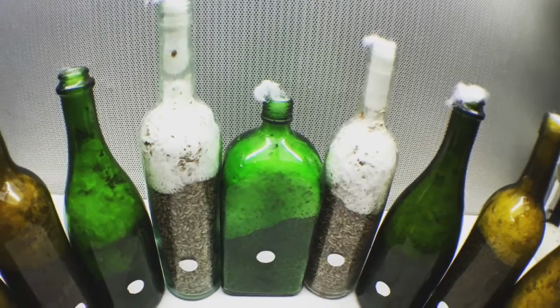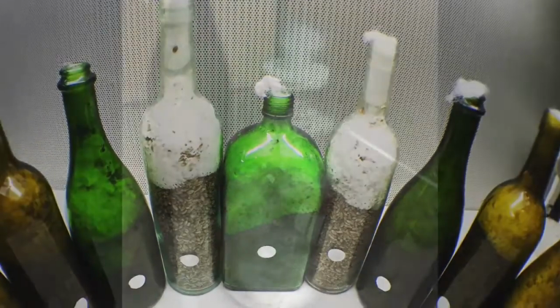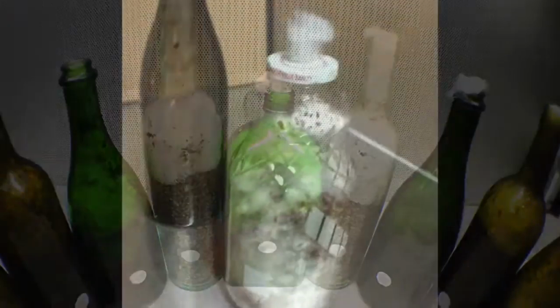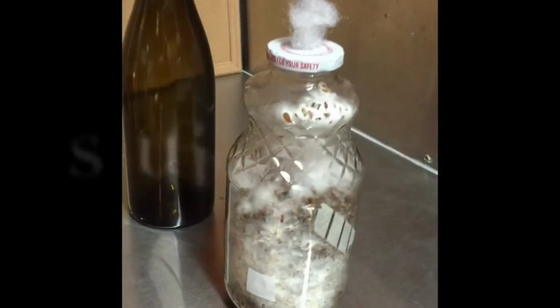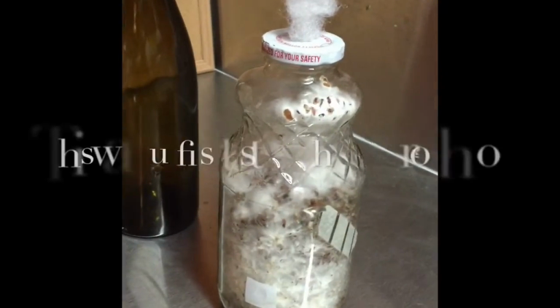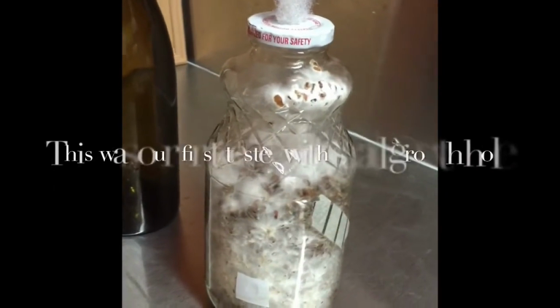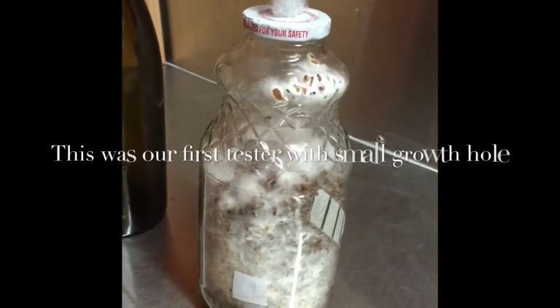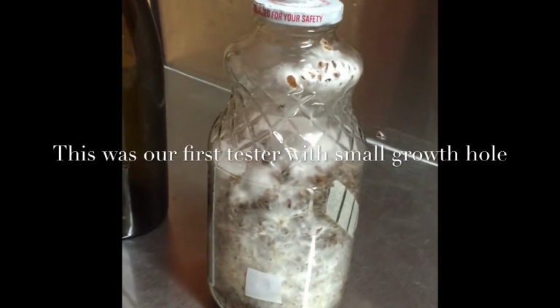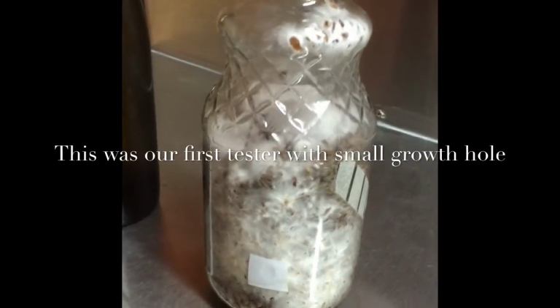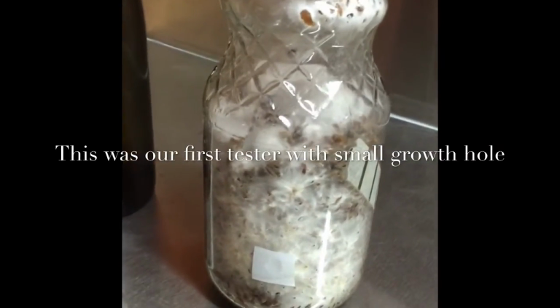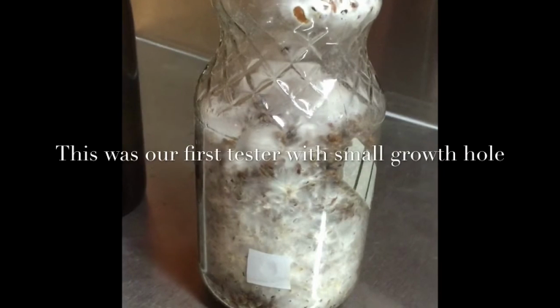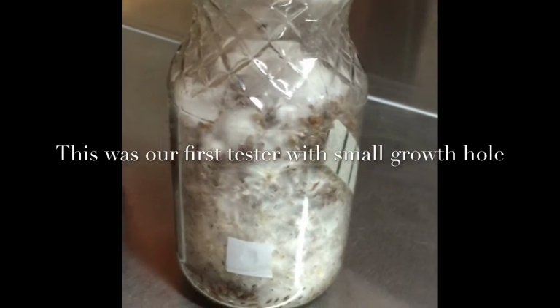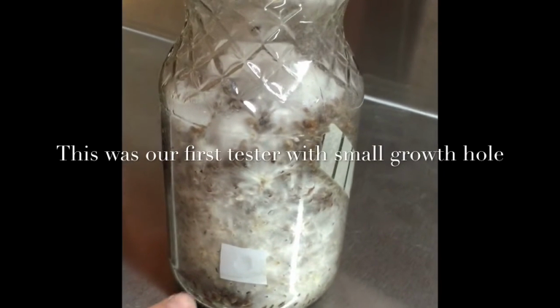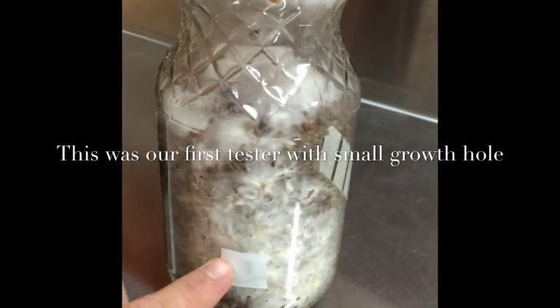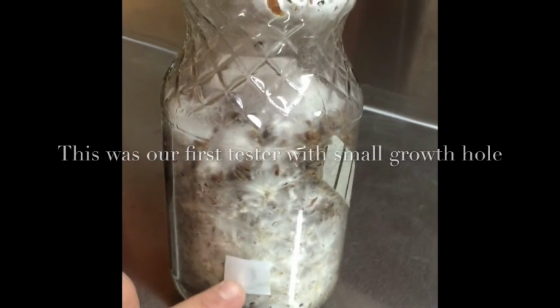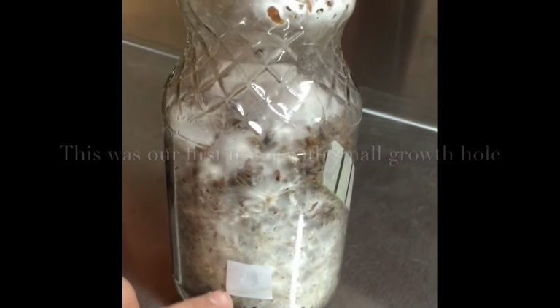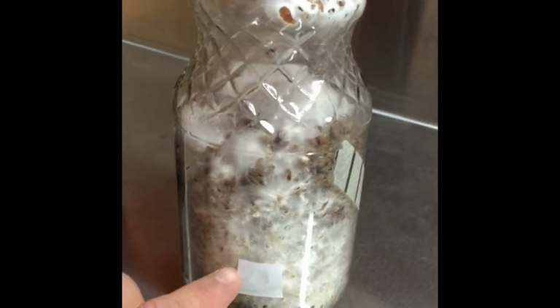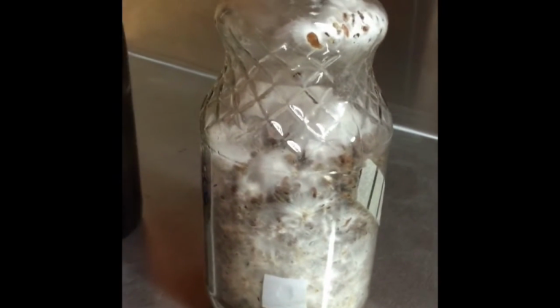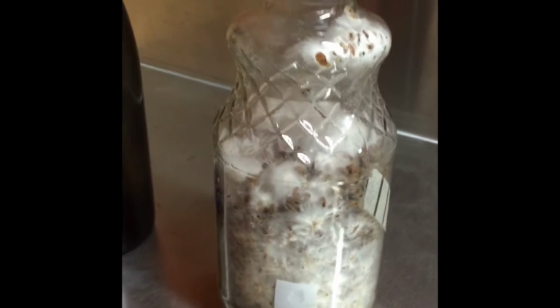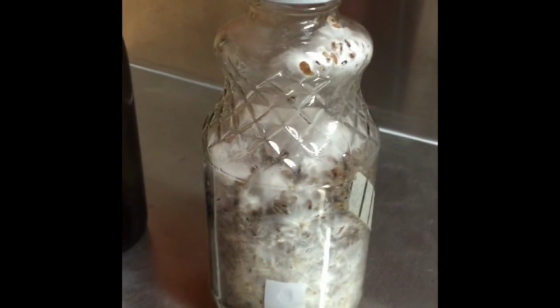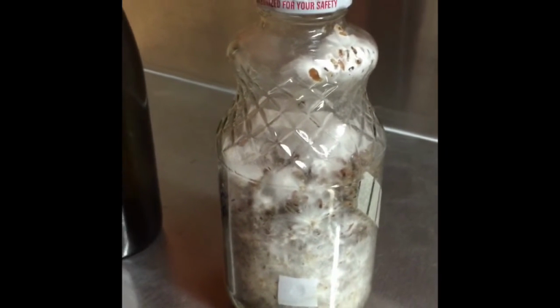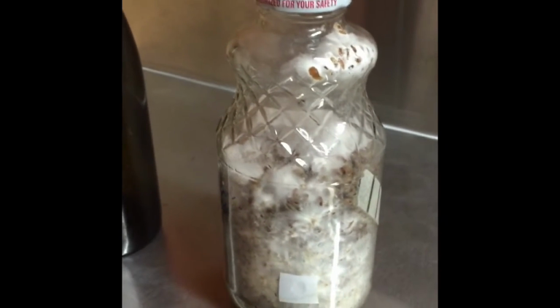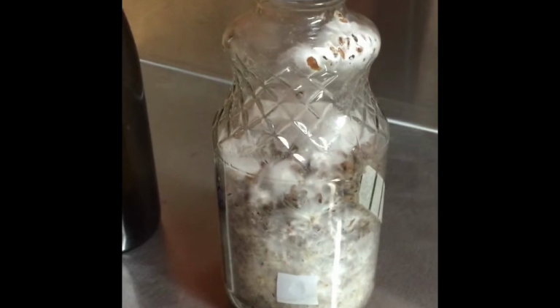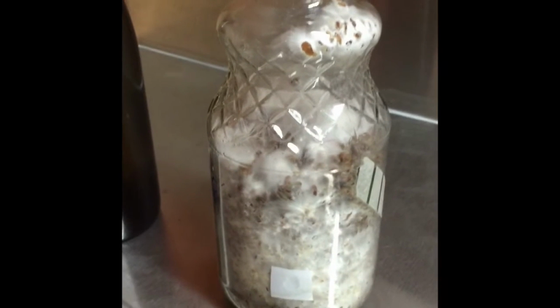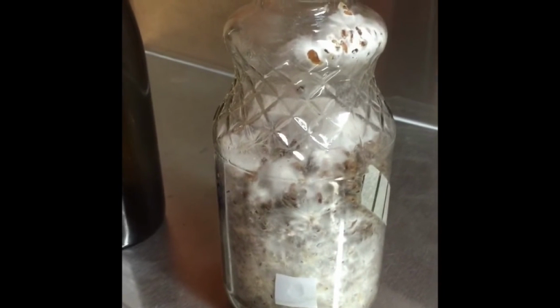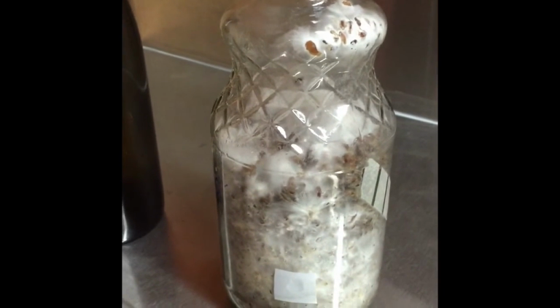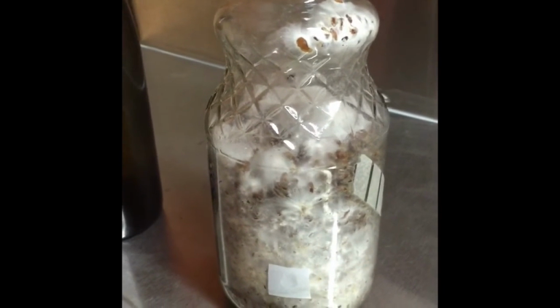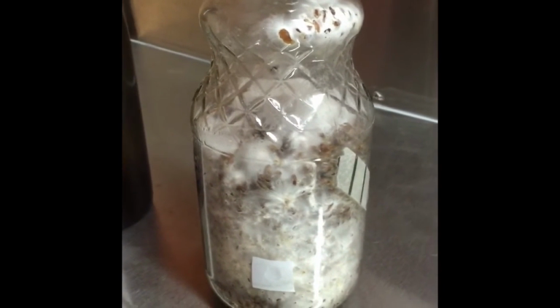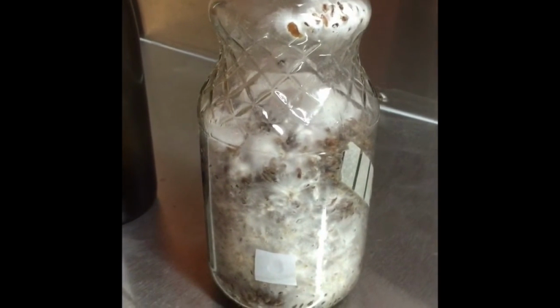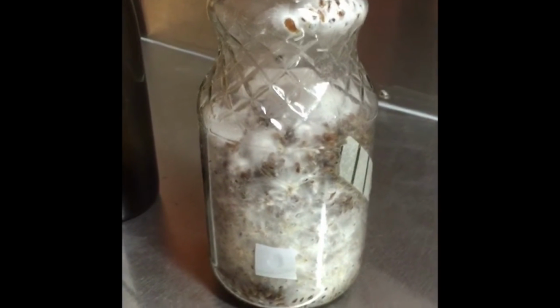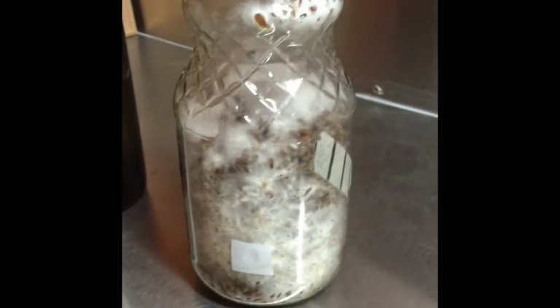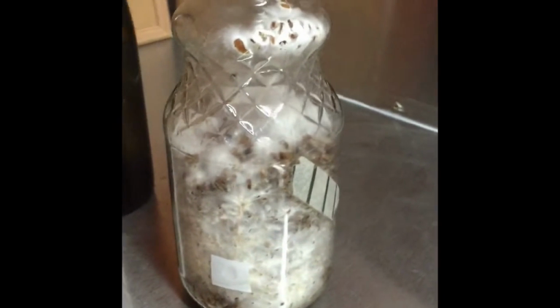Here is one of our oyster kits. Down here this is an autoclavable tape and the manufacturer will be able to make them into a dot with our logo on there.